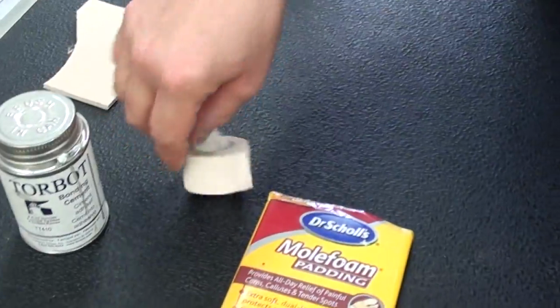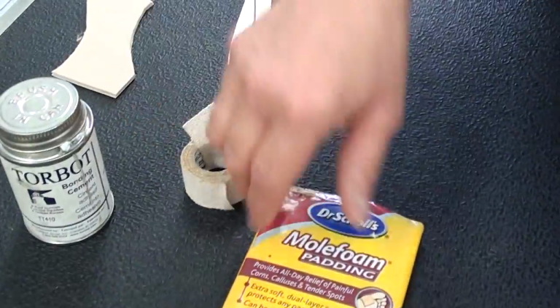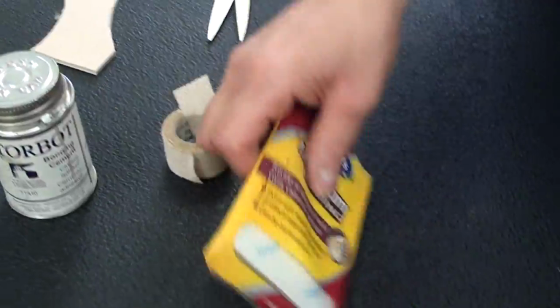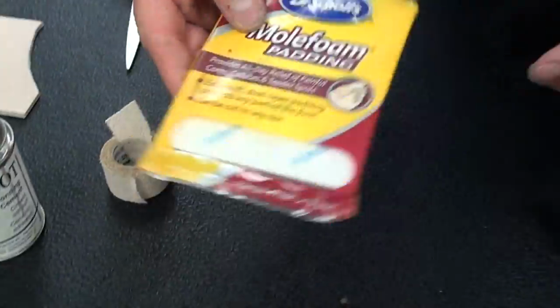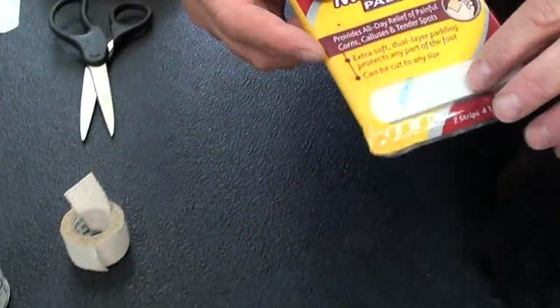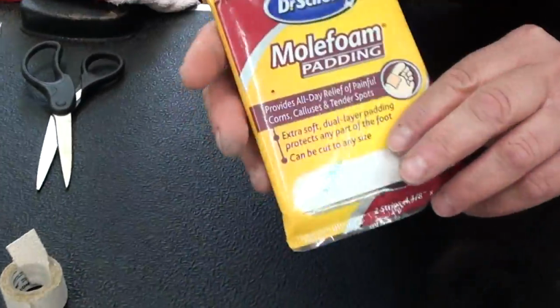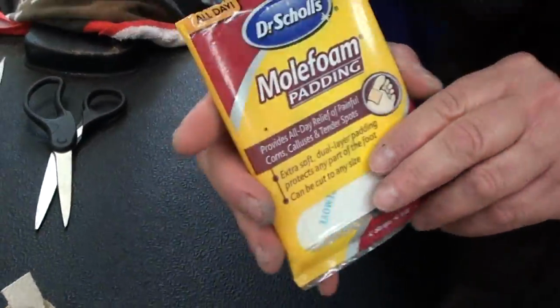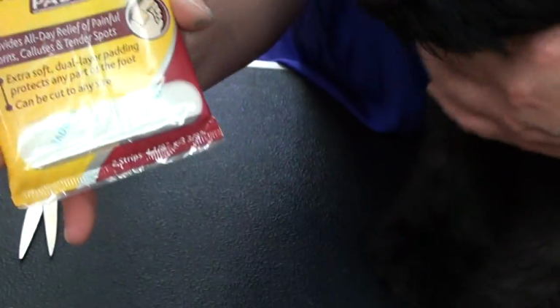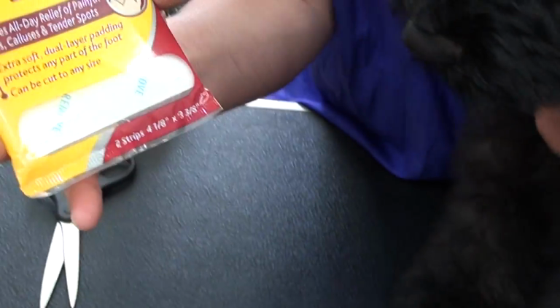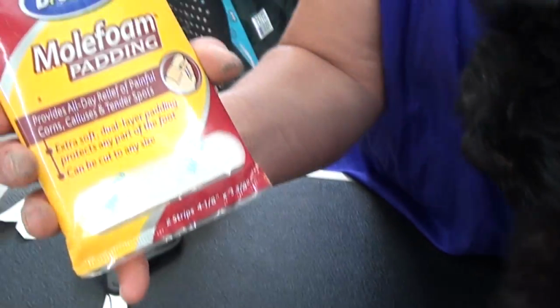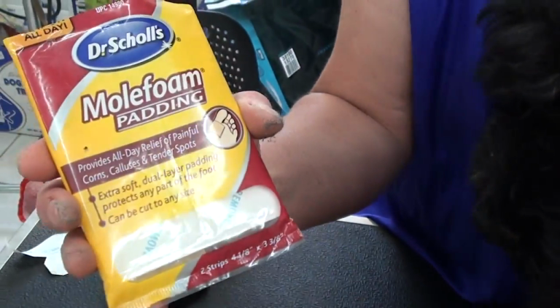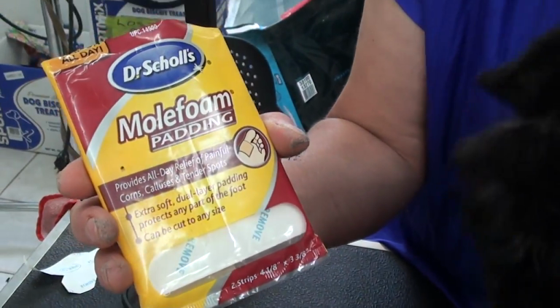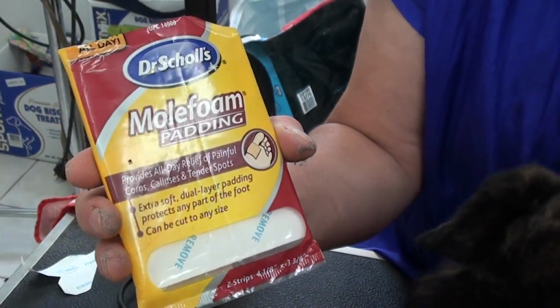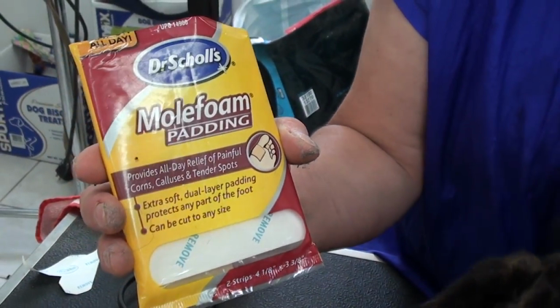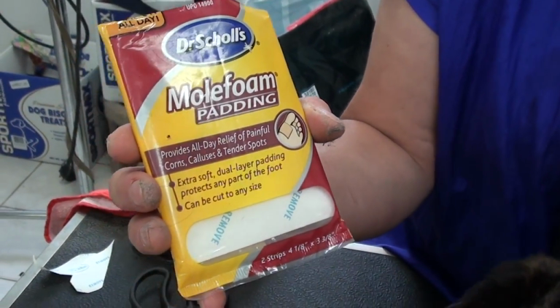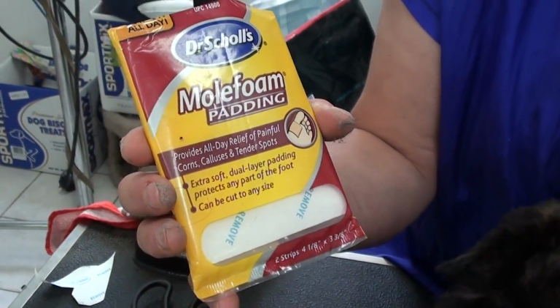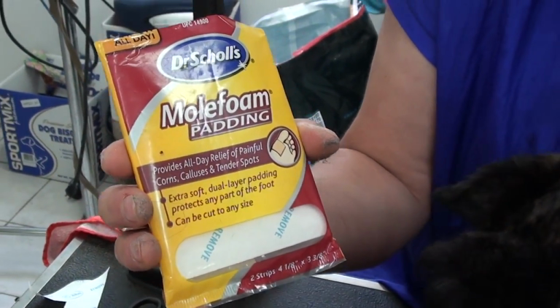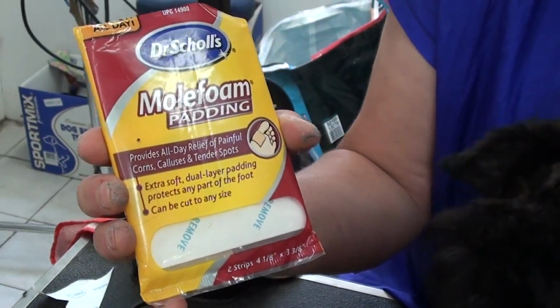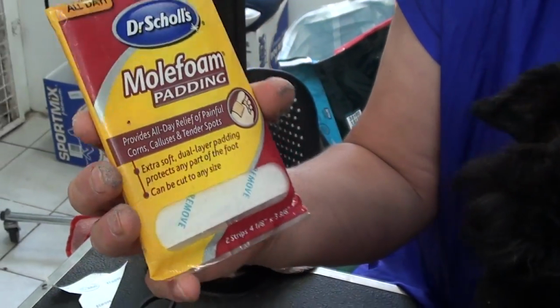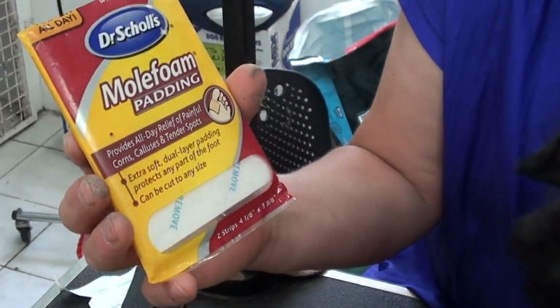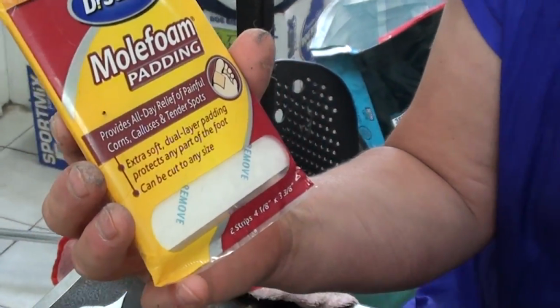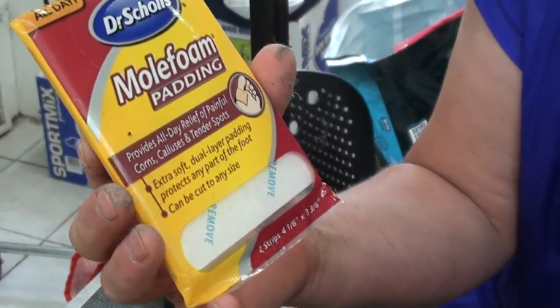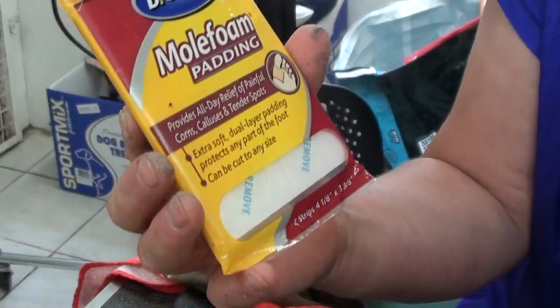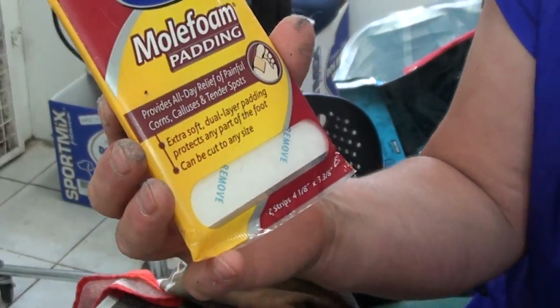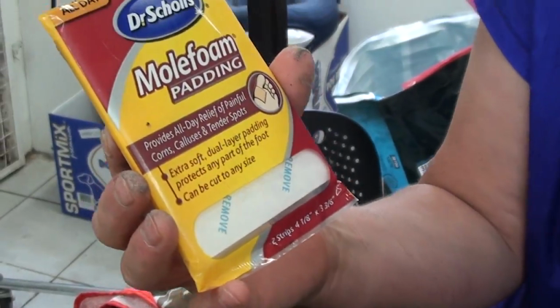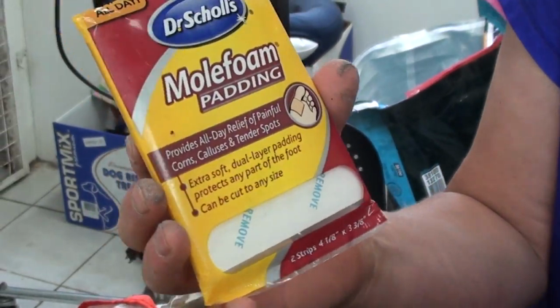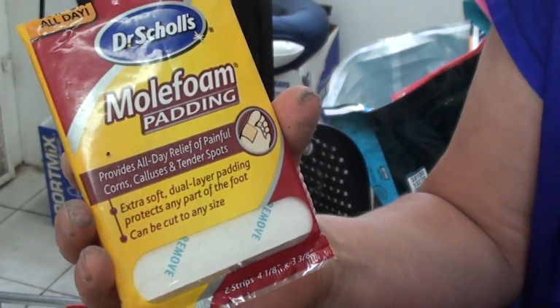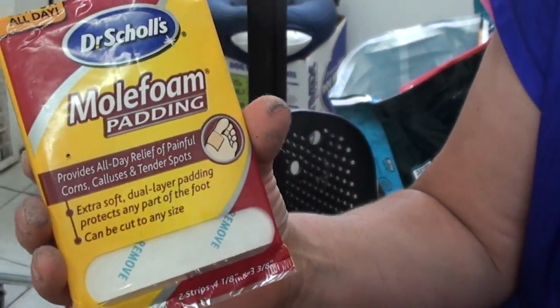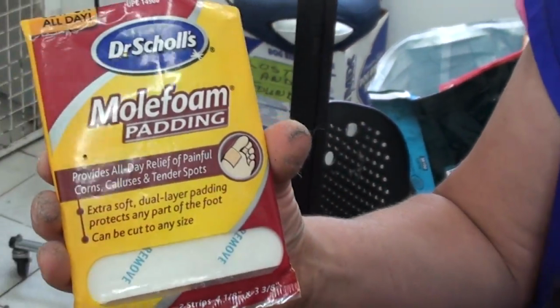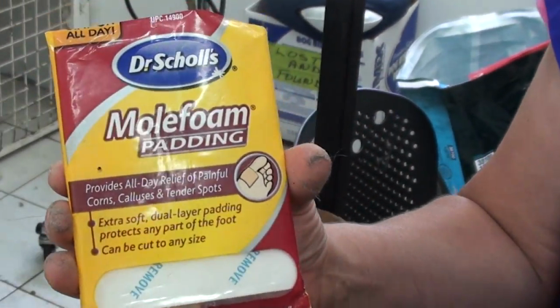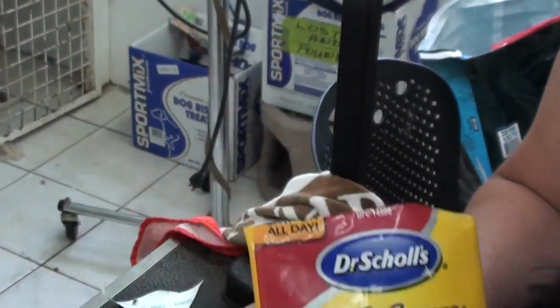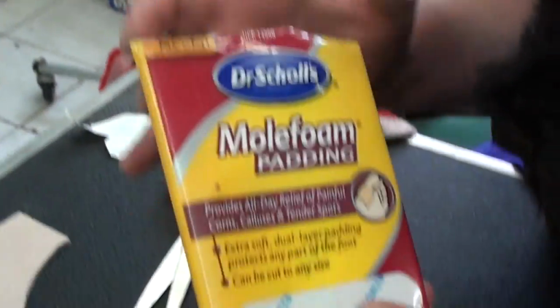Then you get mole foam. You can buy Dr. Scholl's mole foam at any drugstore or Walmart. Make sure it is mole foam, not mole skin.